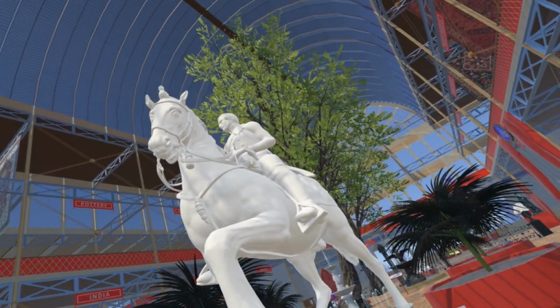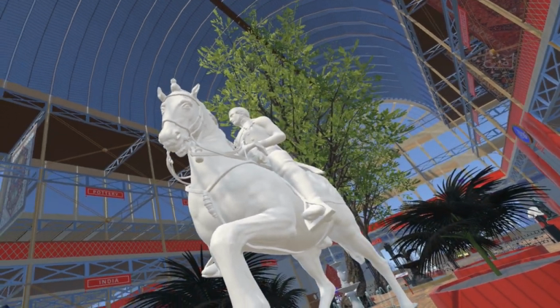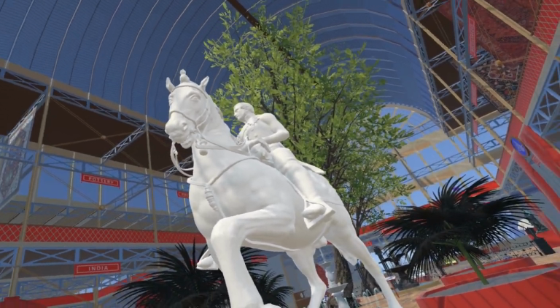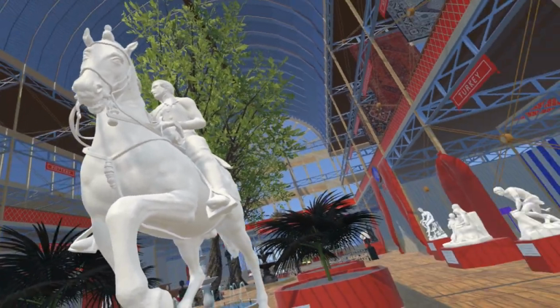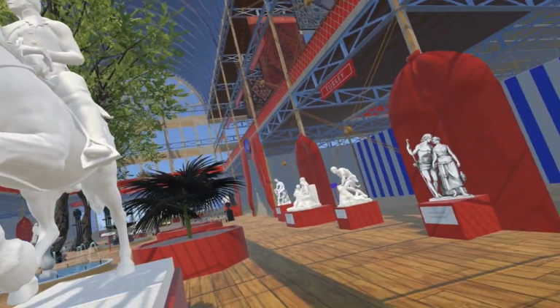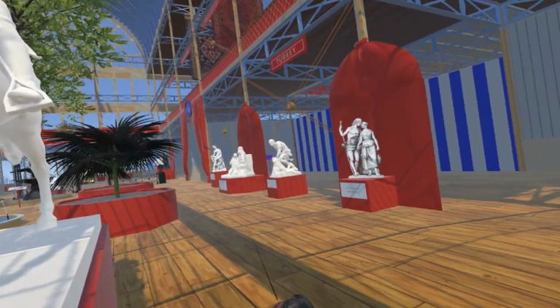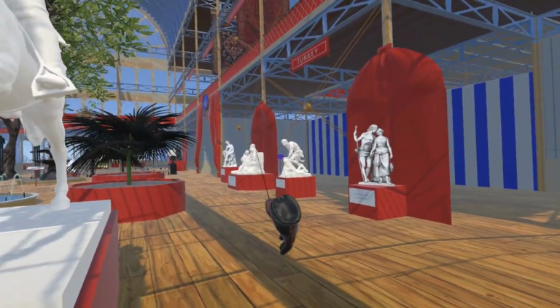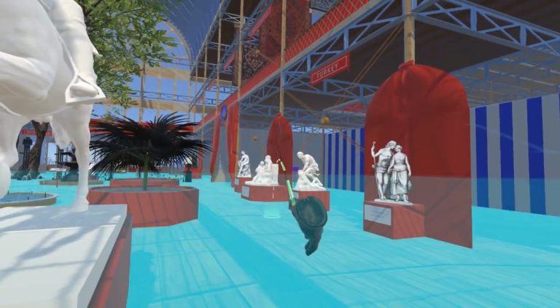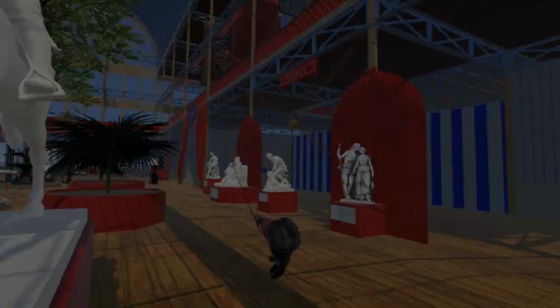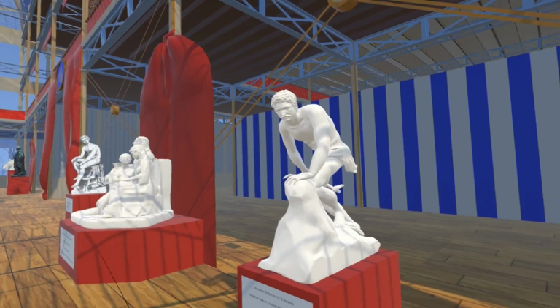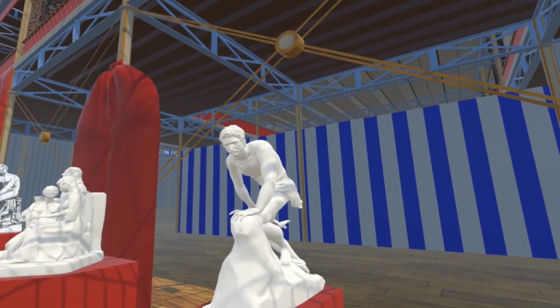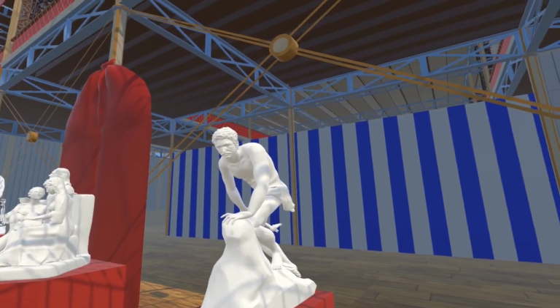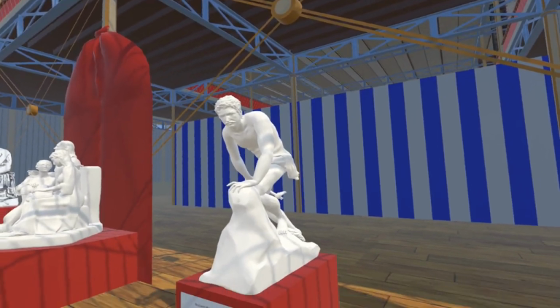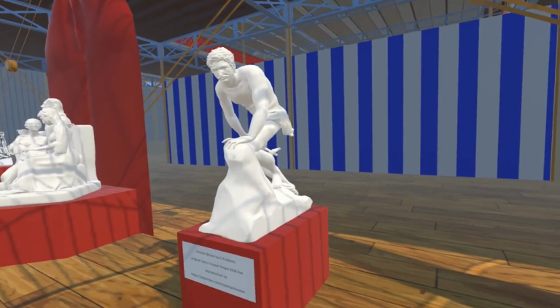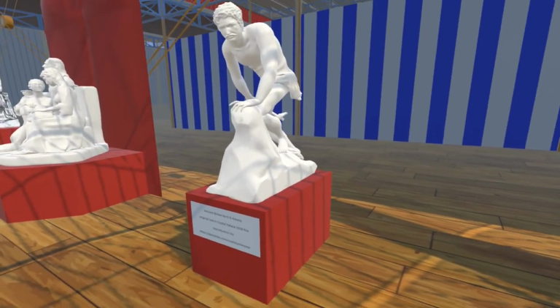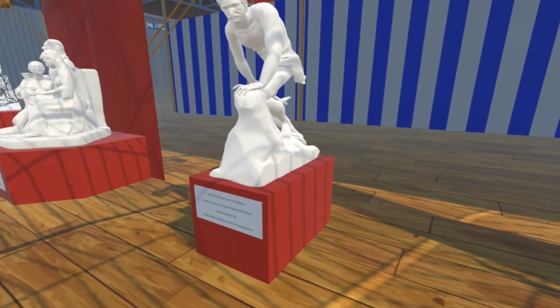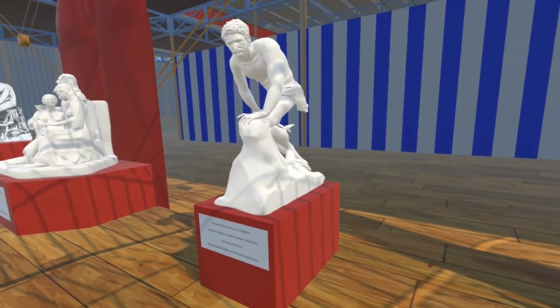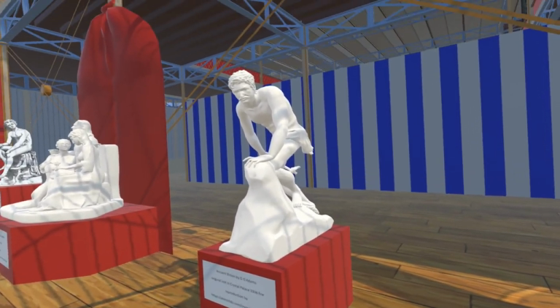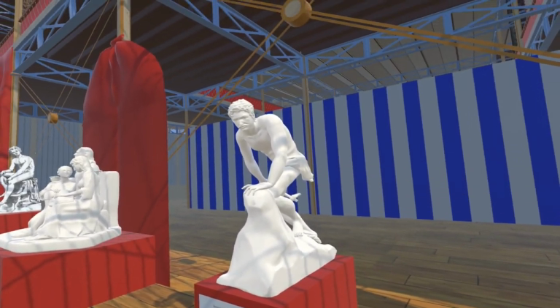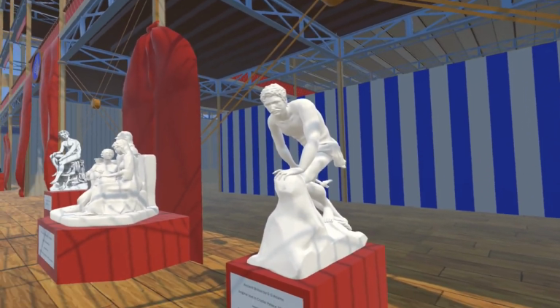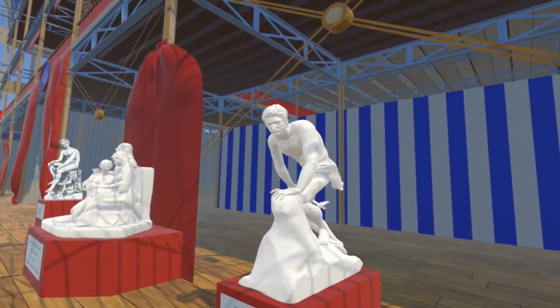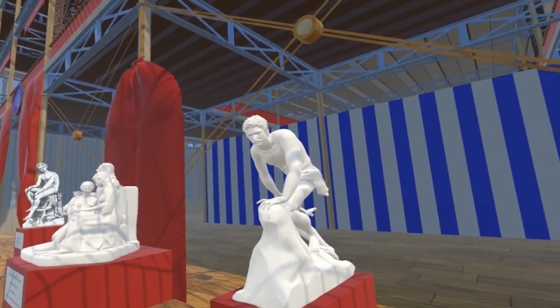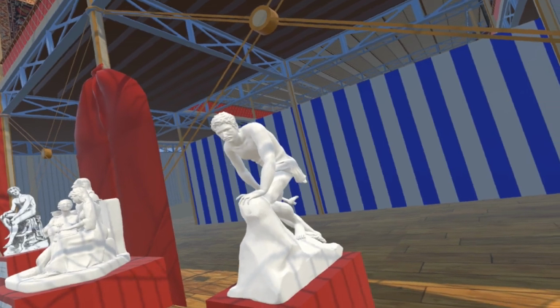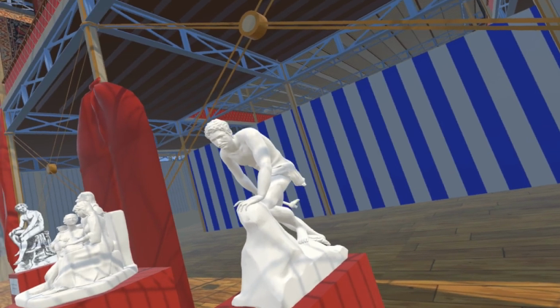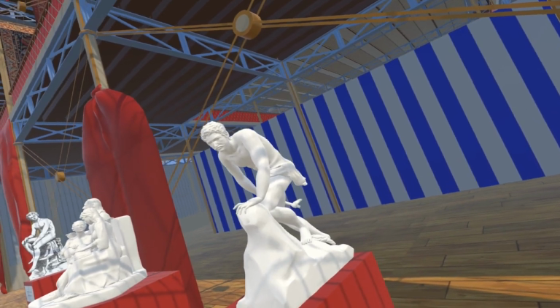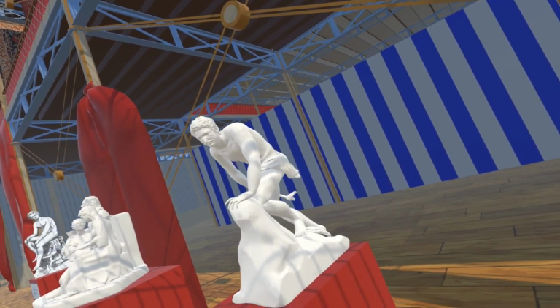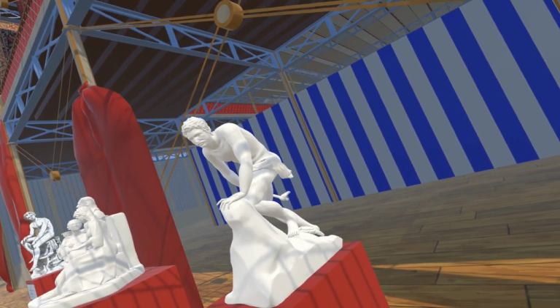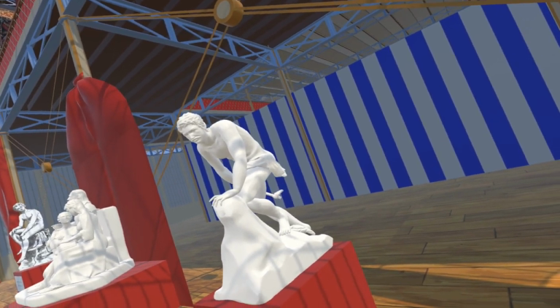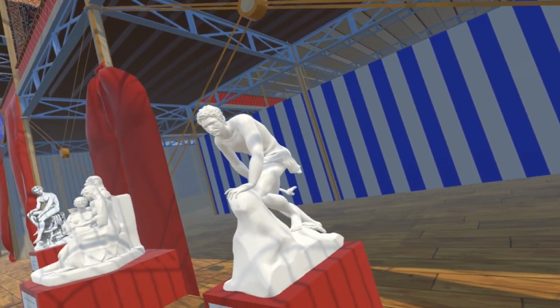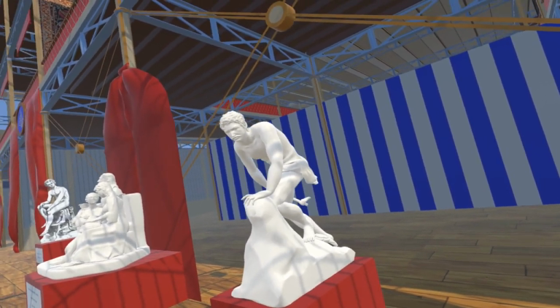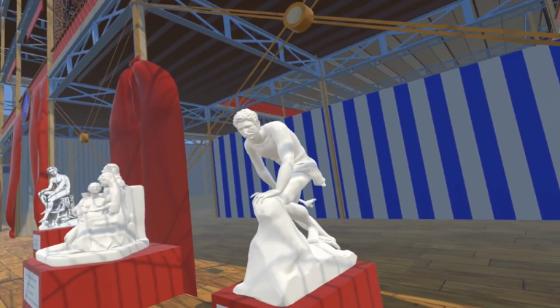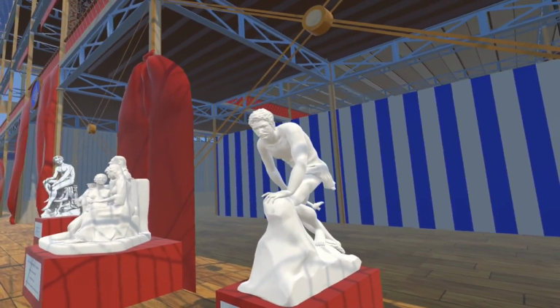Moving slightly northeast, we come to Ancient Britain by George Gammon Adams. This piece was lost in the 1936 fire at the Sydenham Crystal Palace. It is another model by Thang Nguyen.